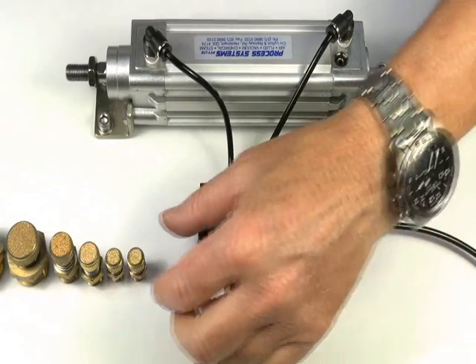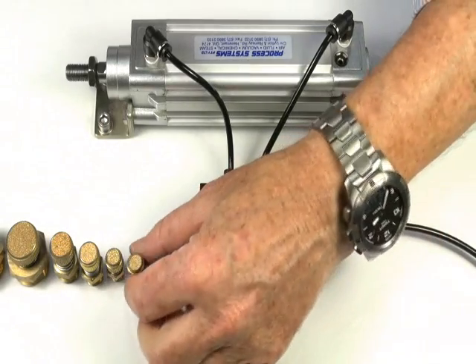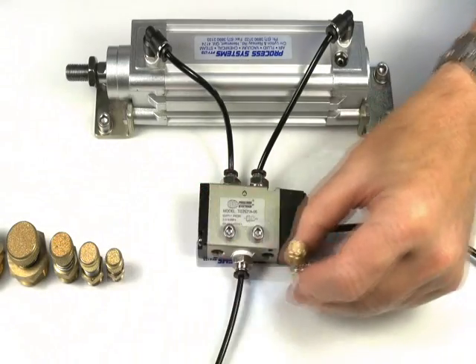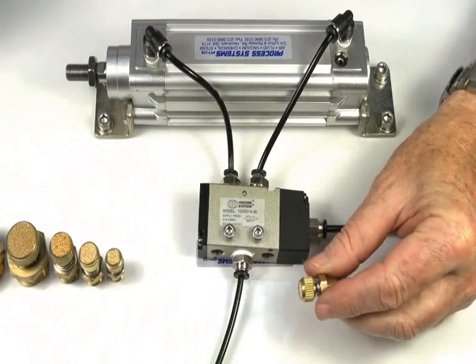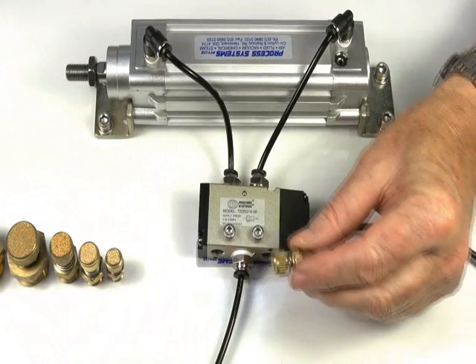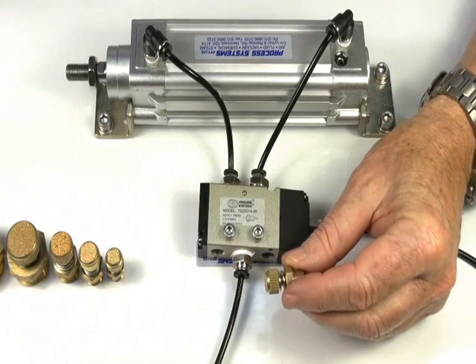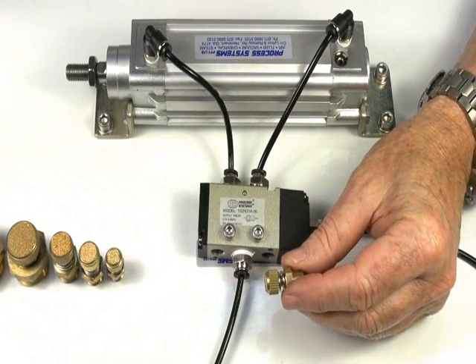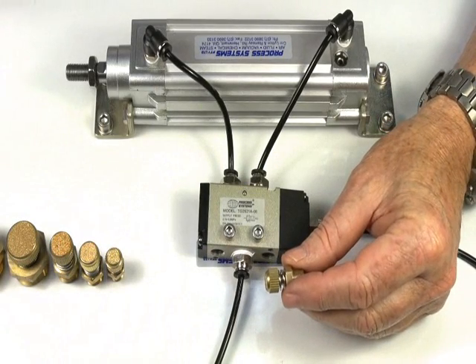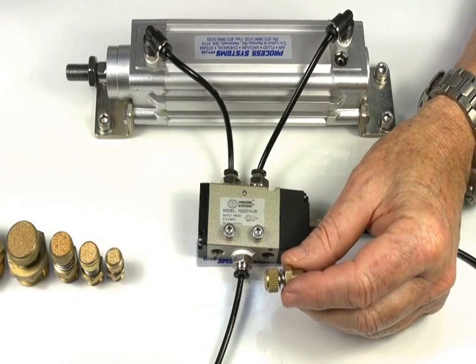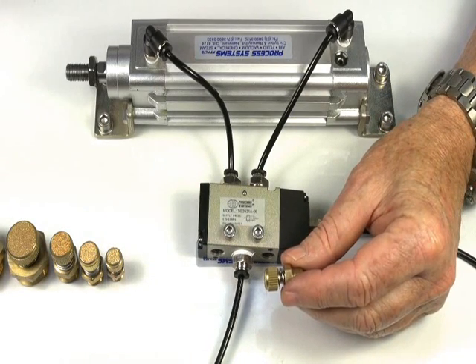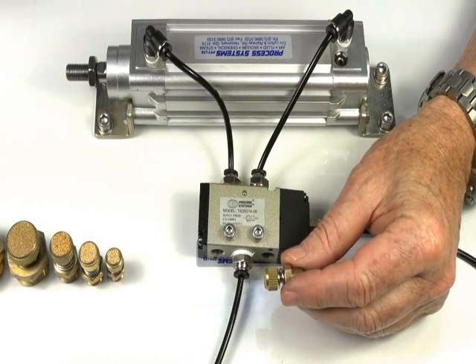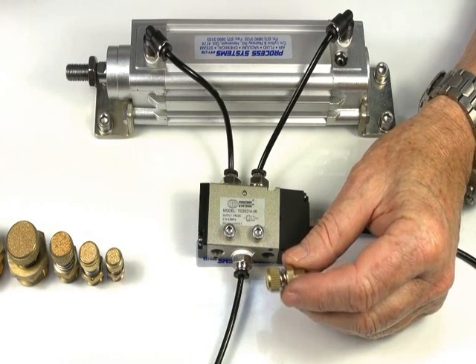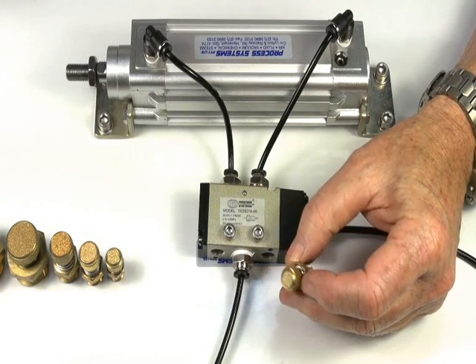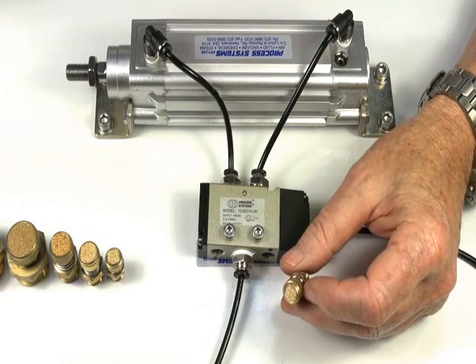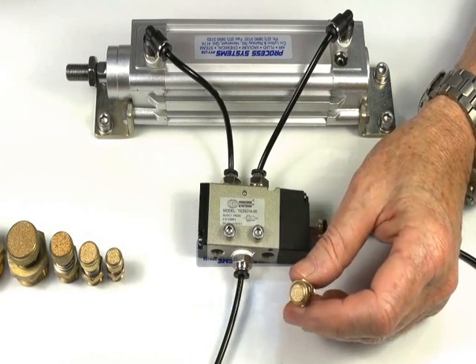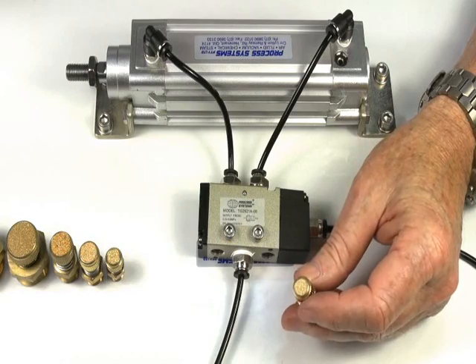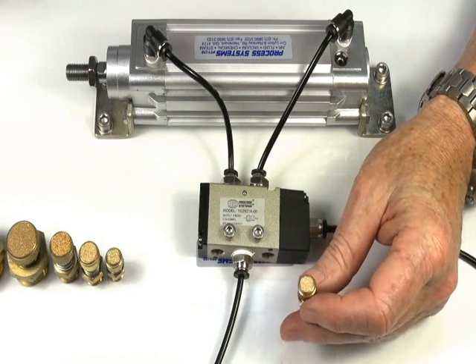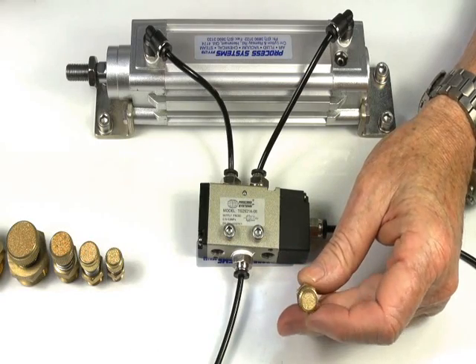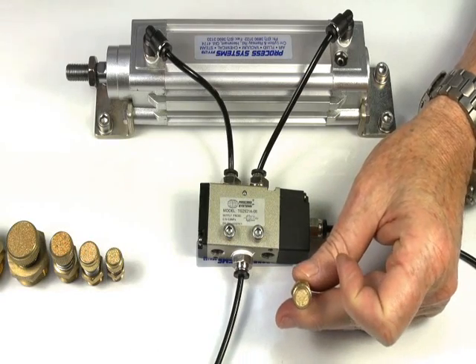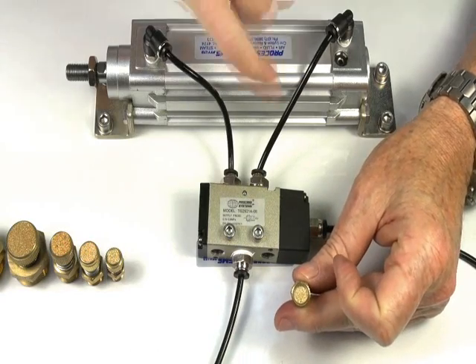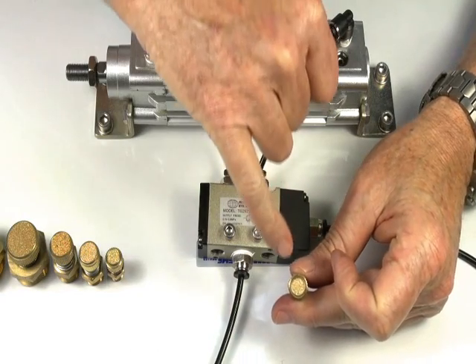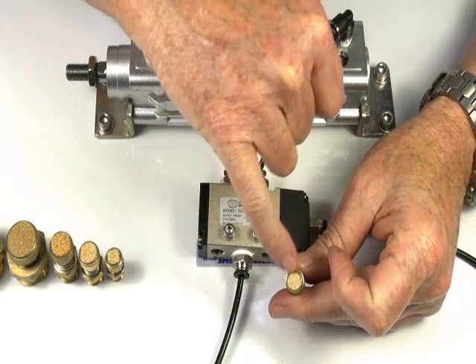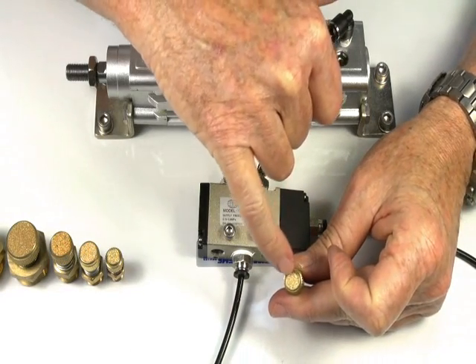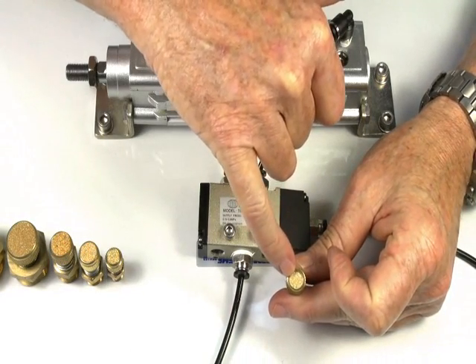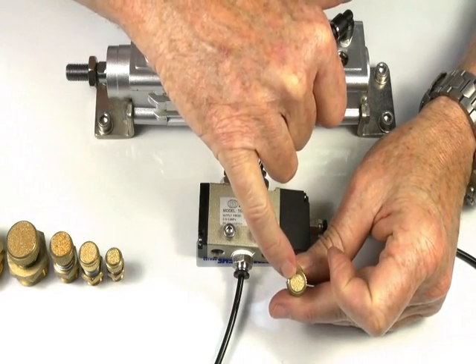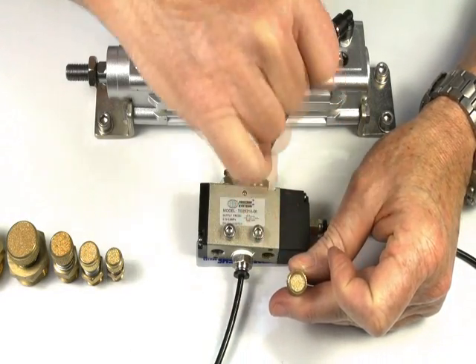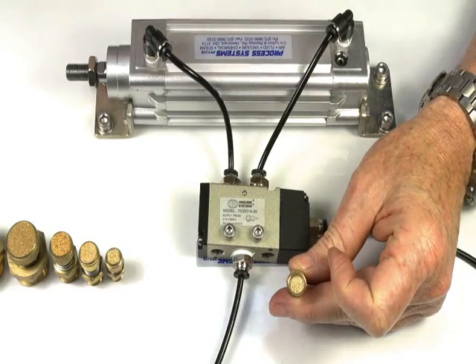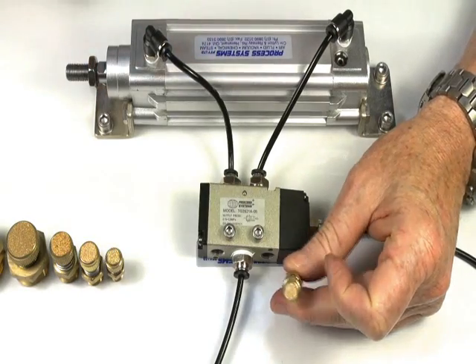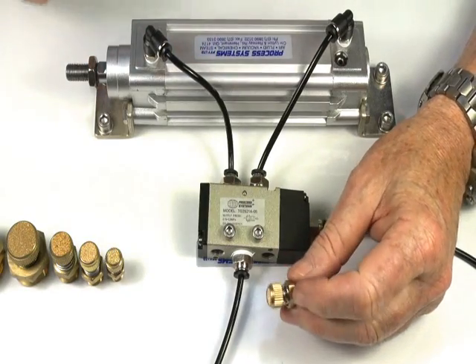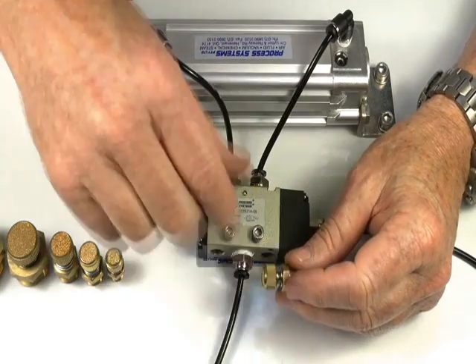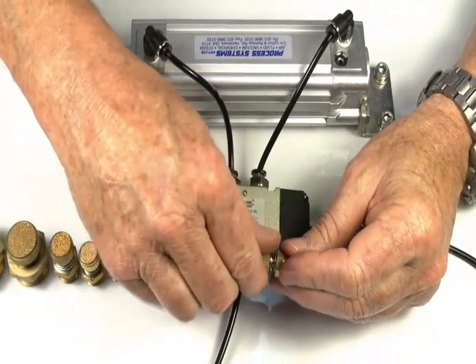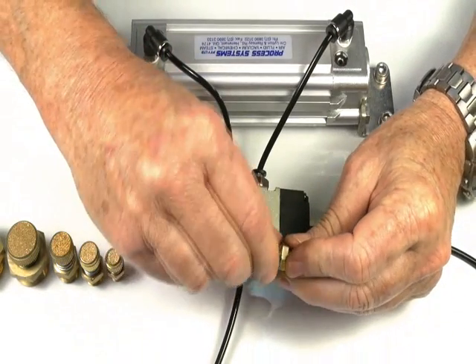This is the exhaust silencer regulator, designed to go into the exhaust ports of valves. It controls dust and dirt from being sucked back into the port, and also has an adjustment feature here.